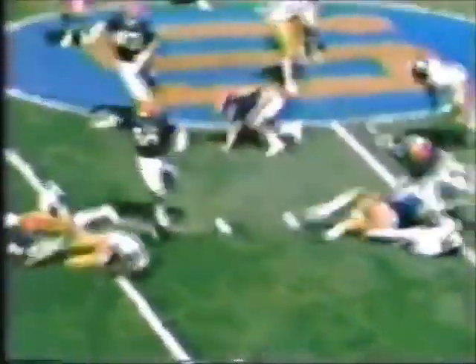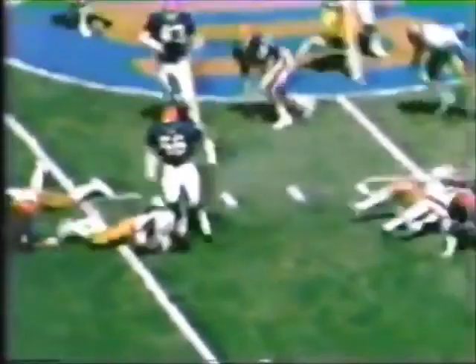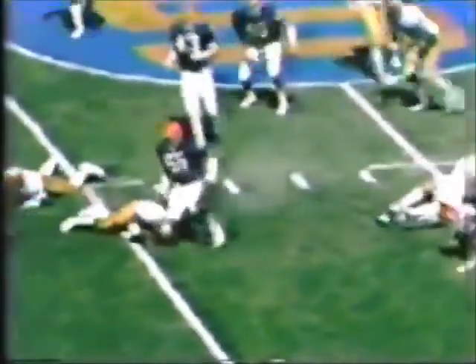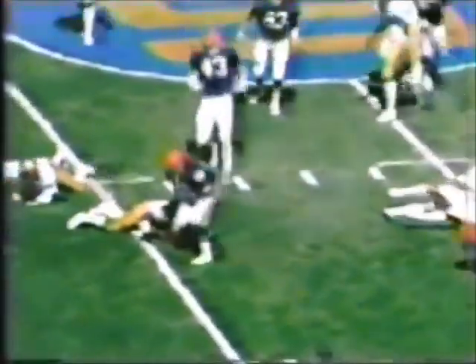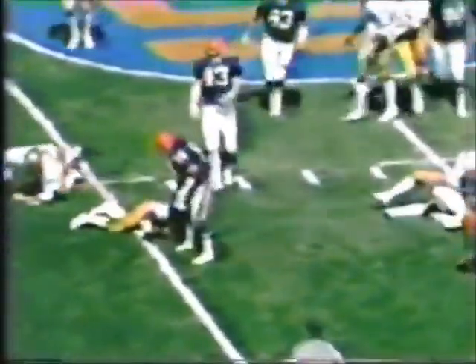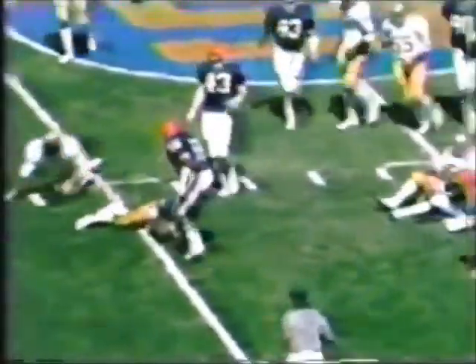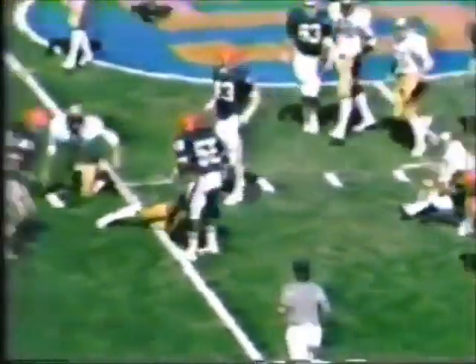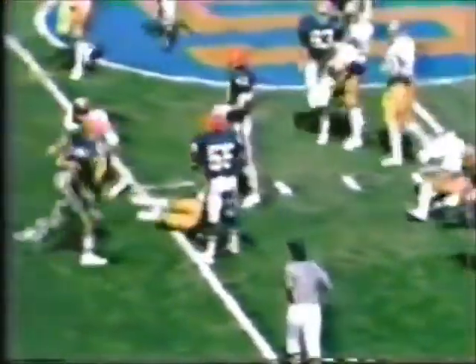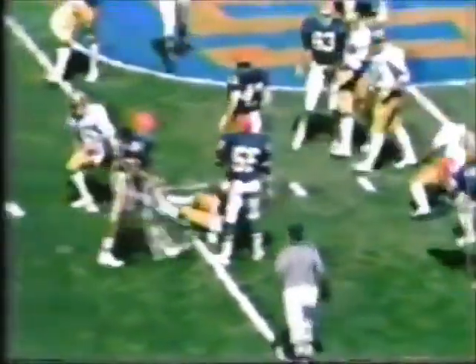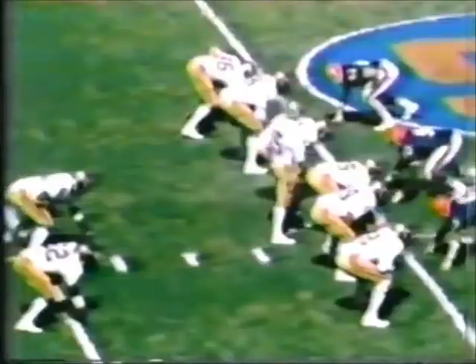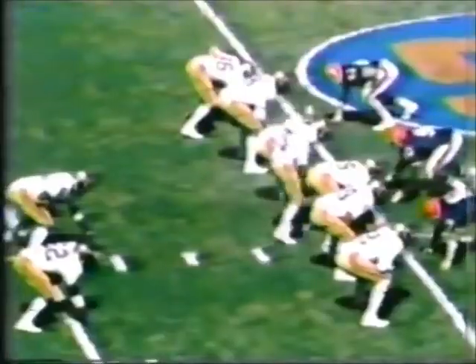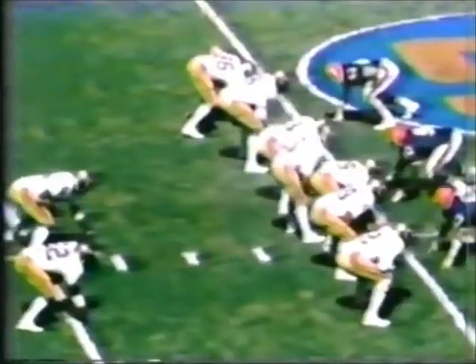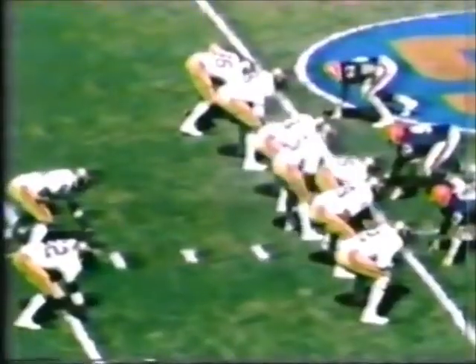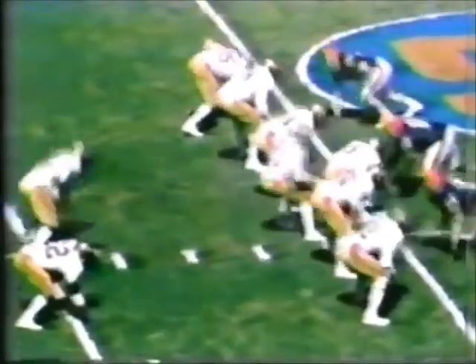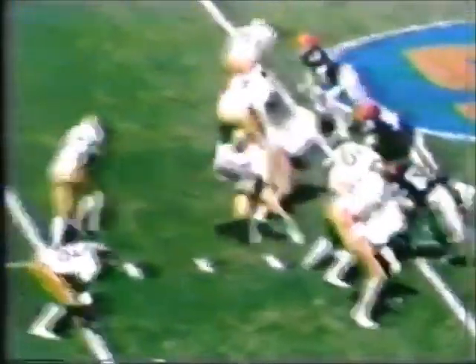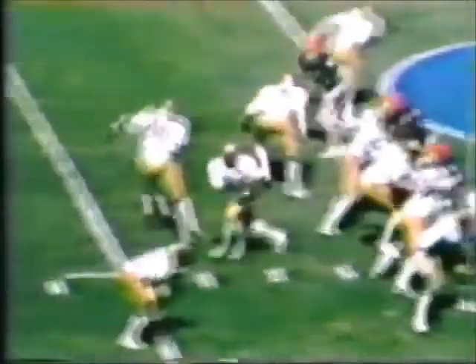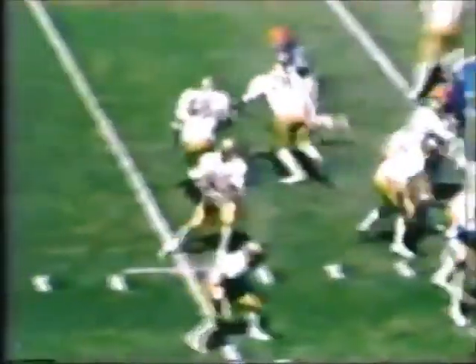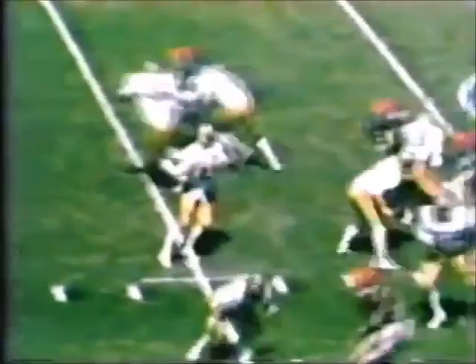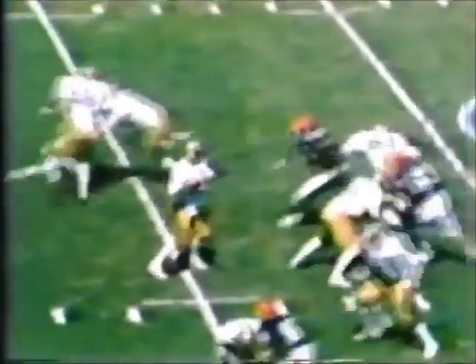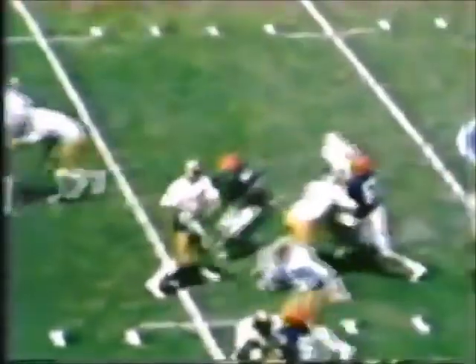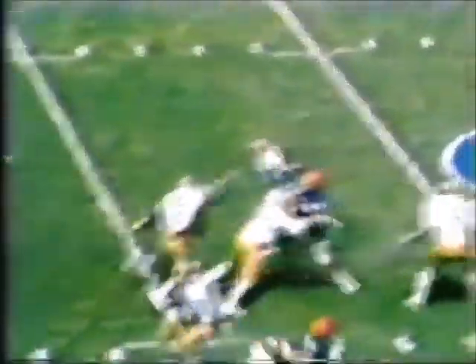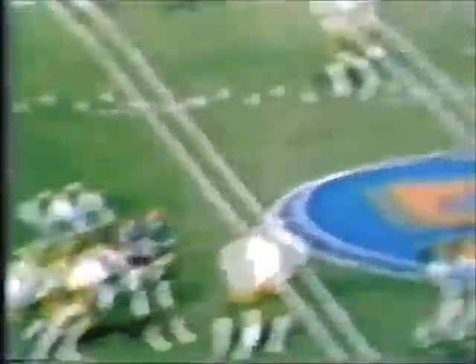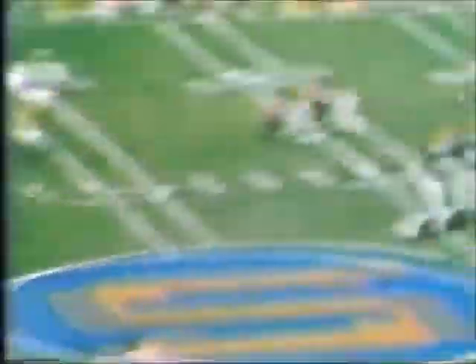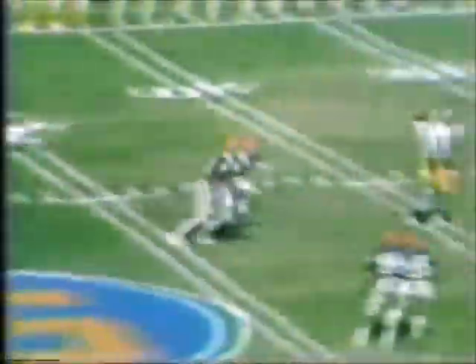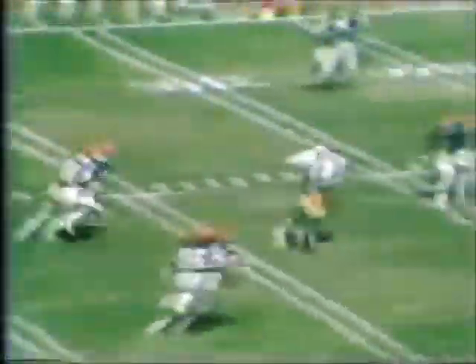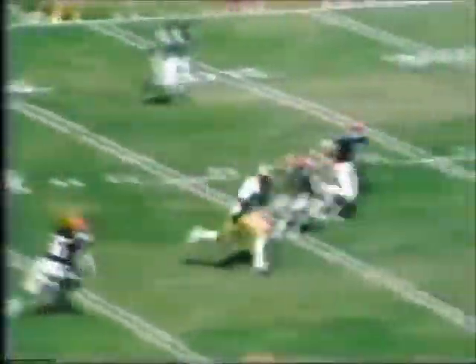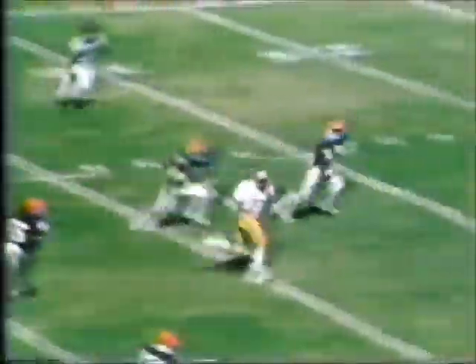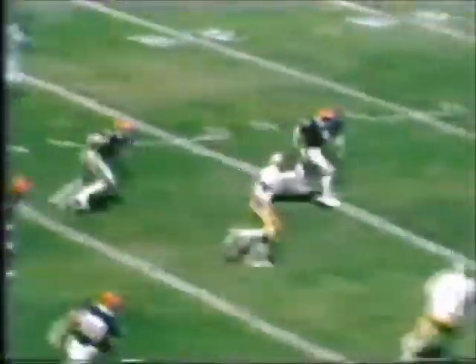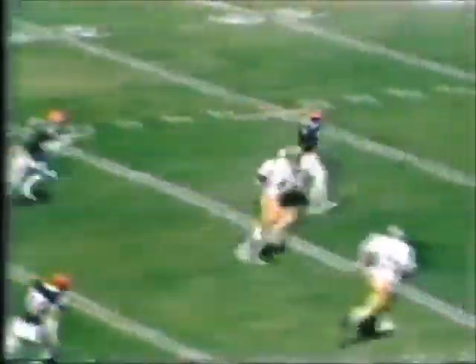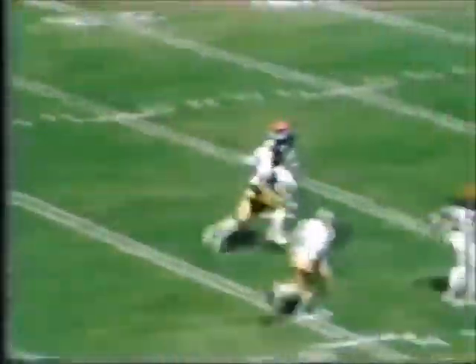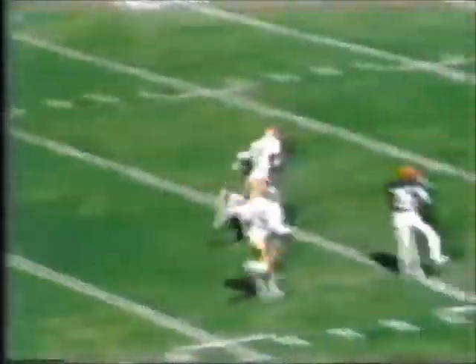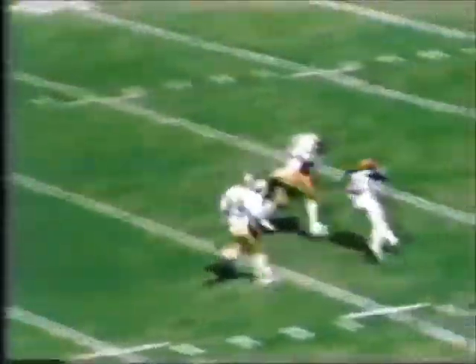And he's going to be not so fortunate this time — very strong, loss of one. Second and 11. Jordan back to pass, now downfield, he shoots — complete to Flowers. Flowers to the 30.